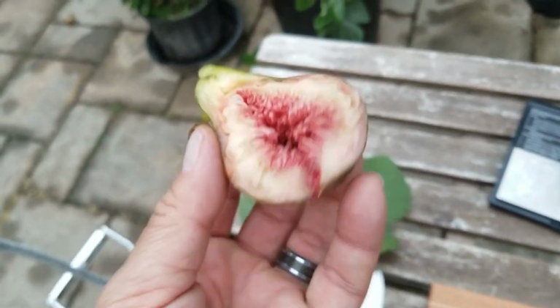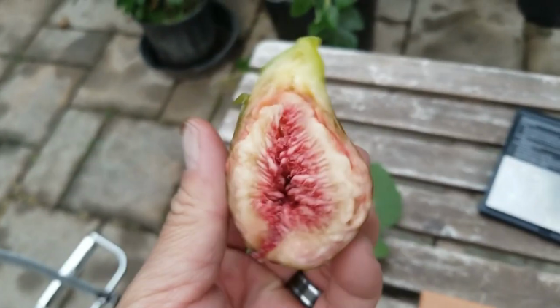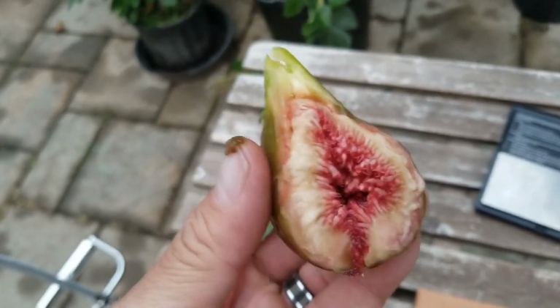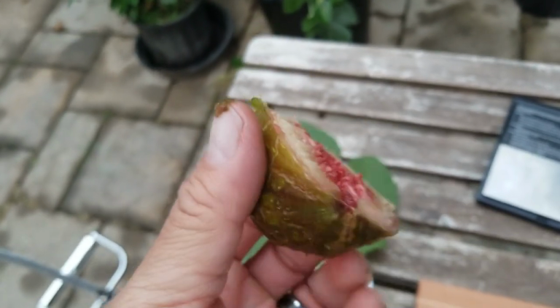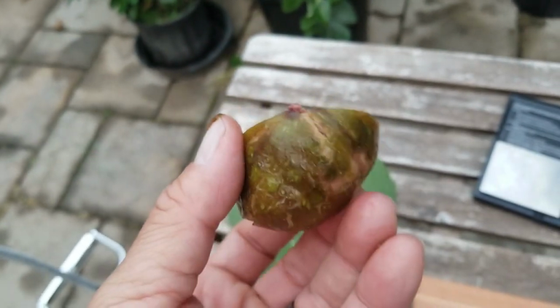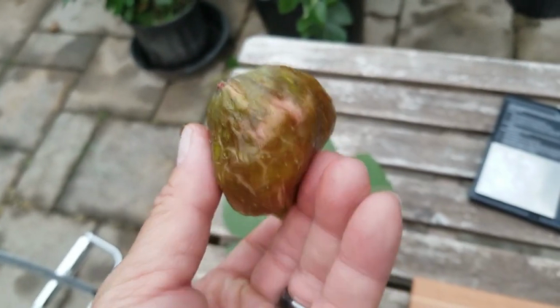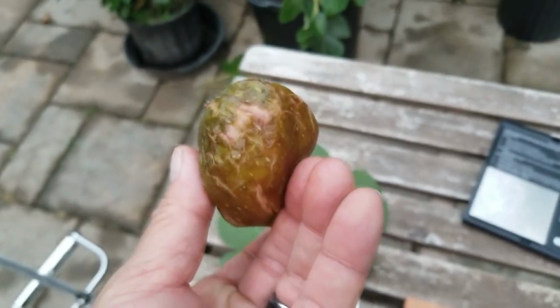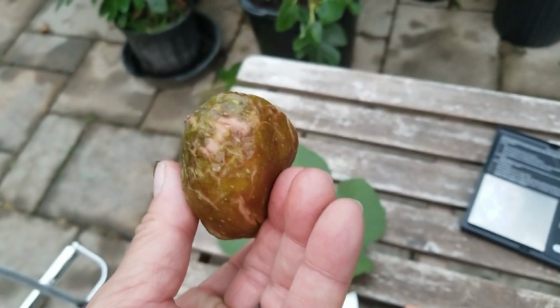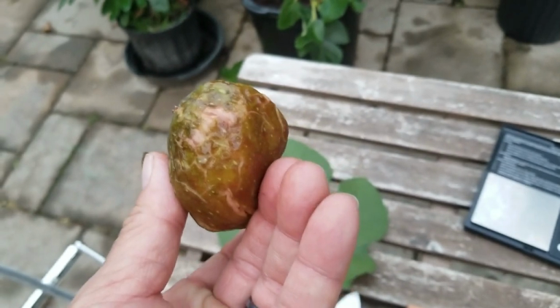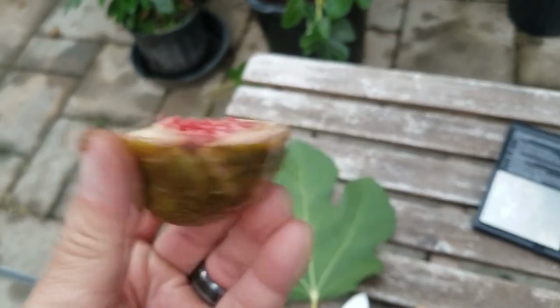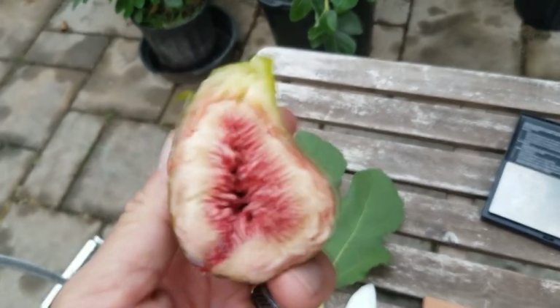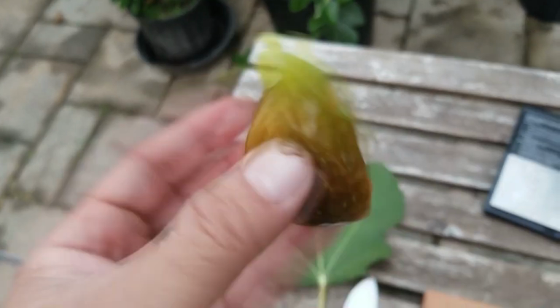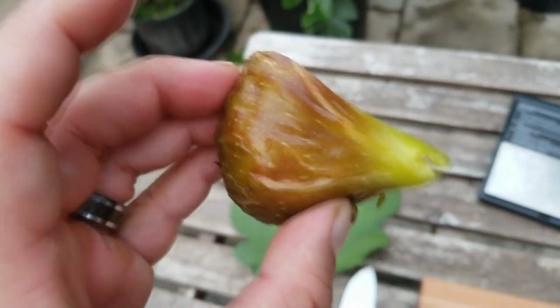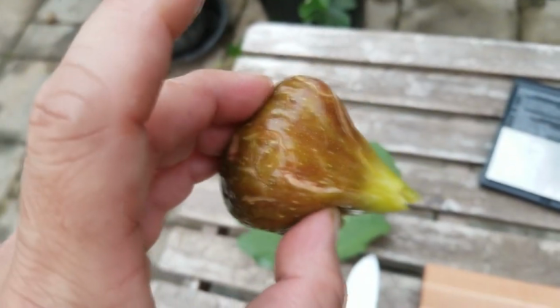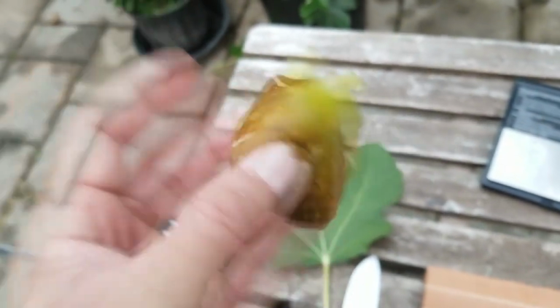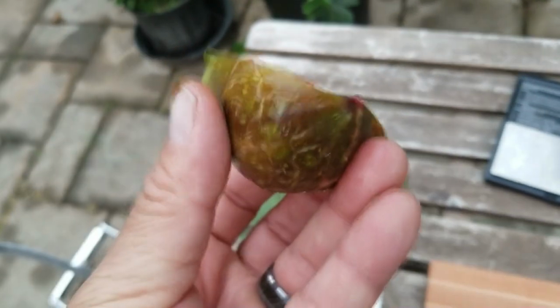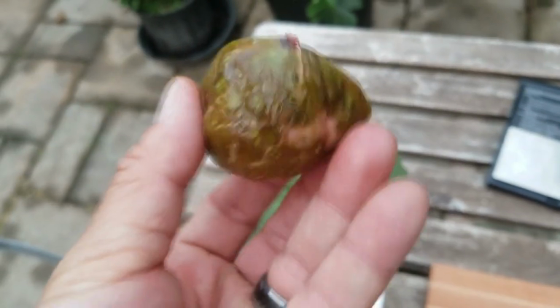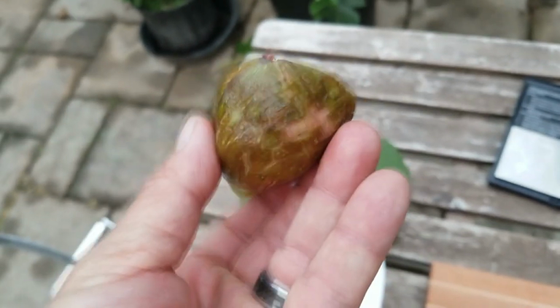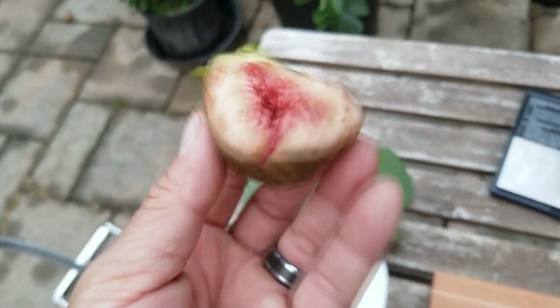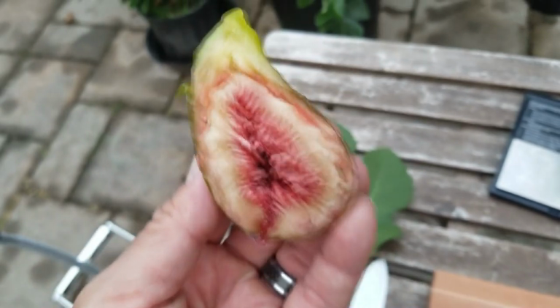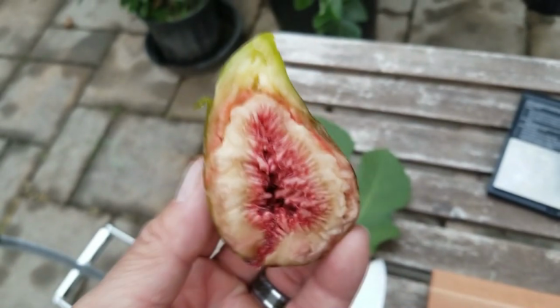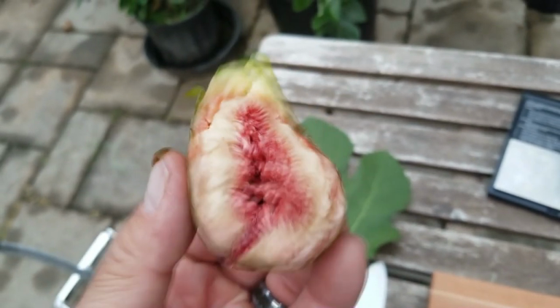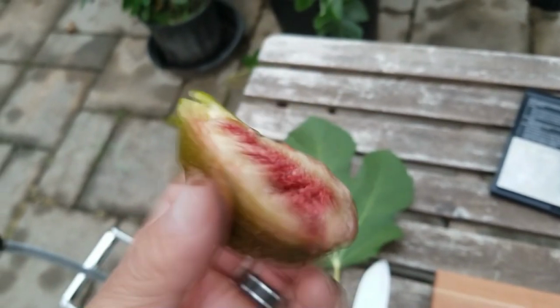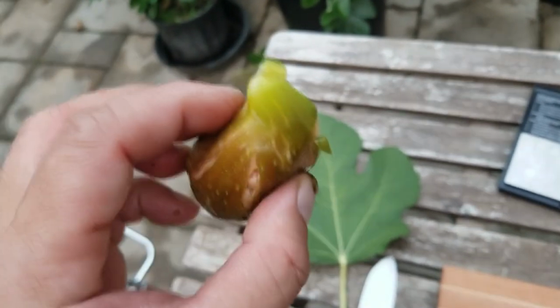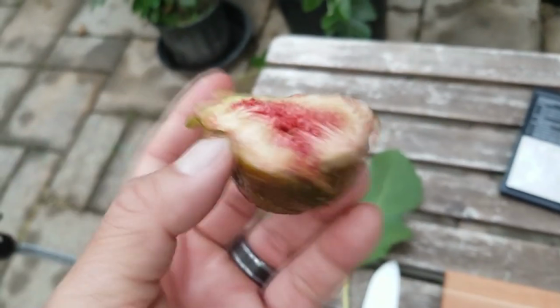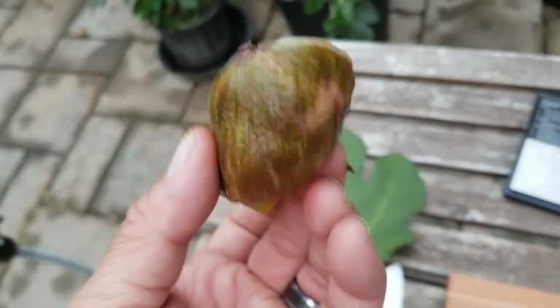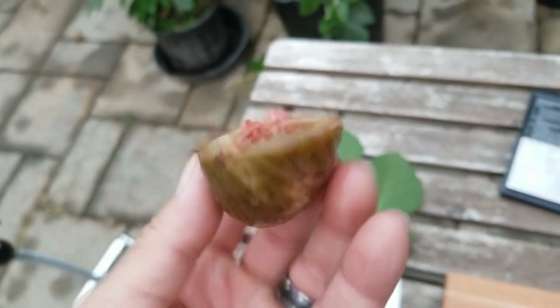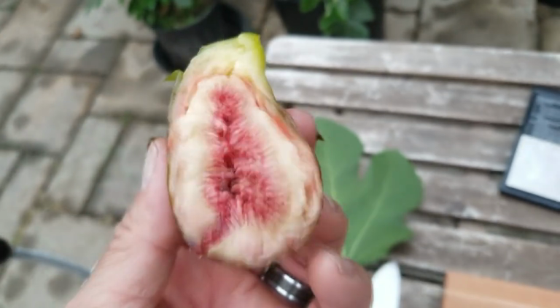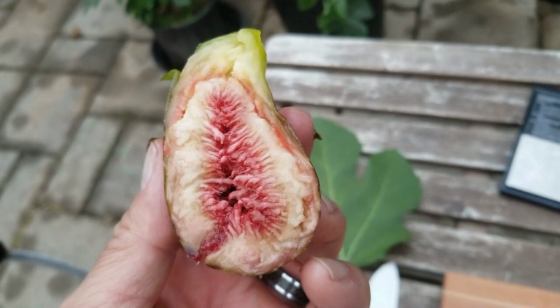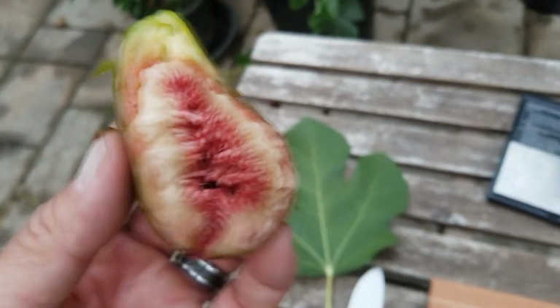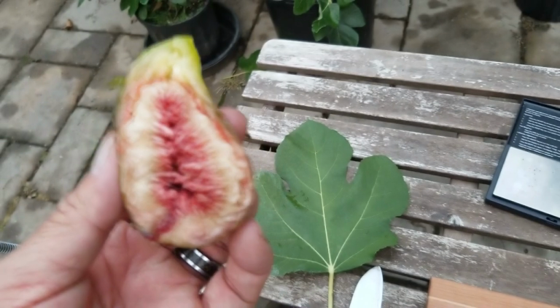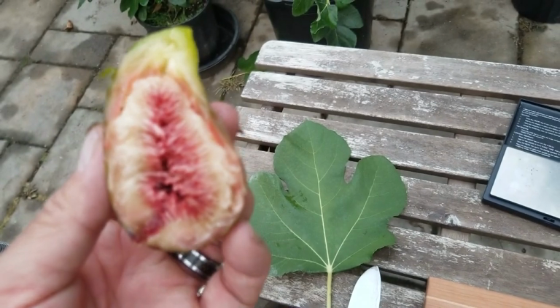This was grown in the greenhouse, so it could be lacking a little bit of that color. It was getting full sun, but if I grew this outside it would probably be all black — as in the name. Let's put up the score.